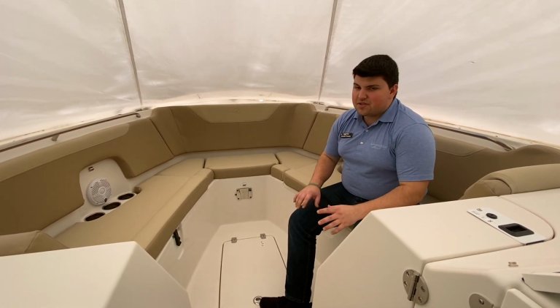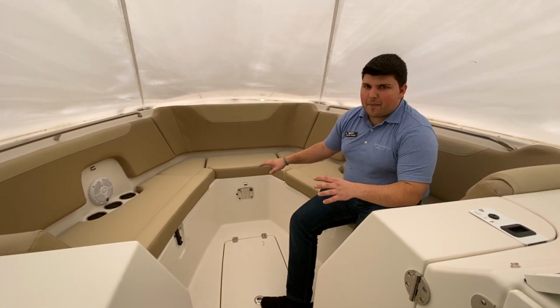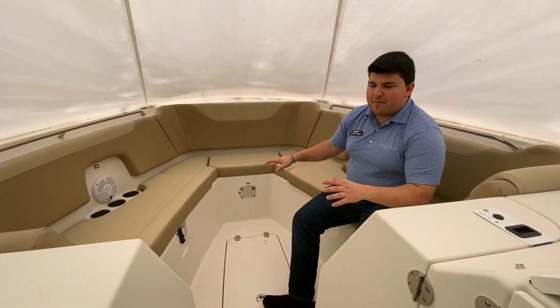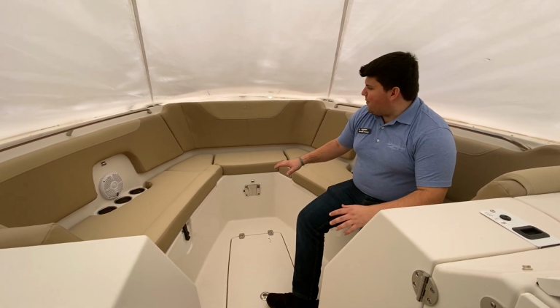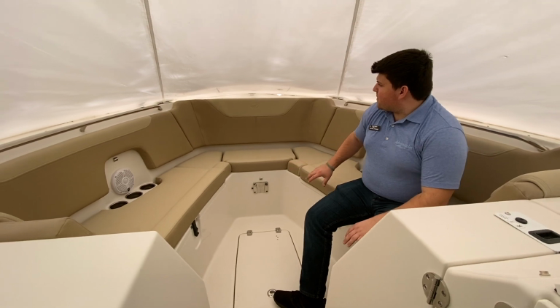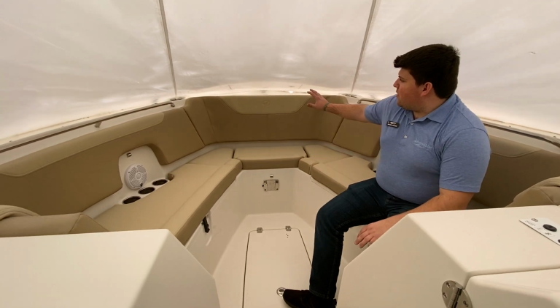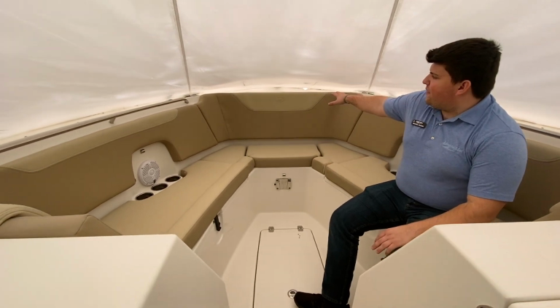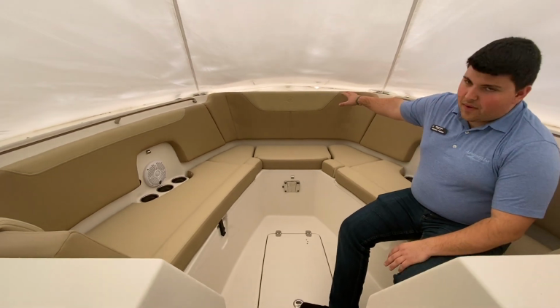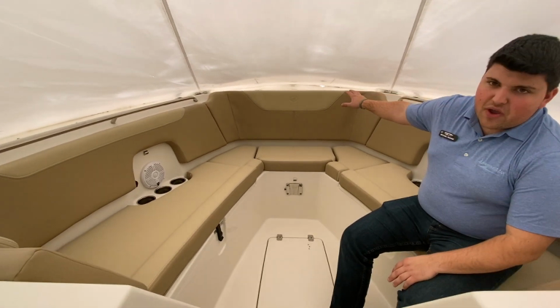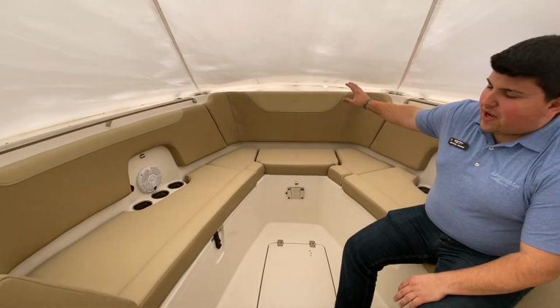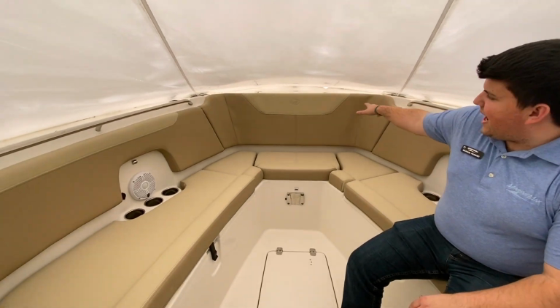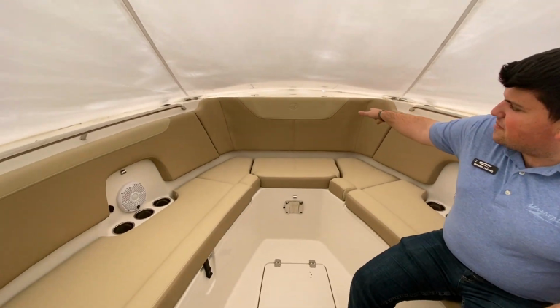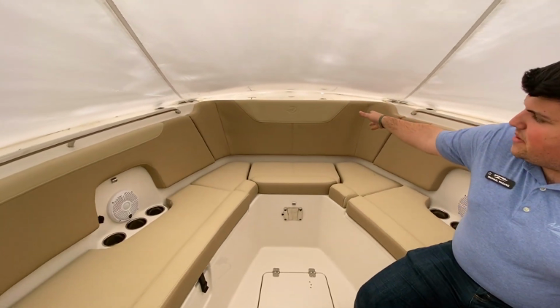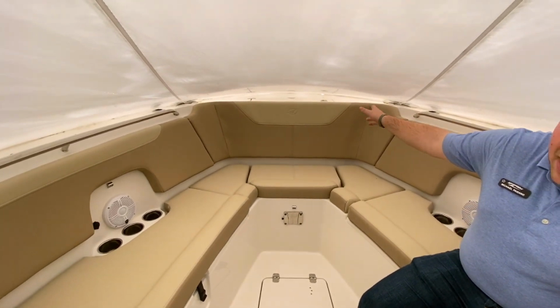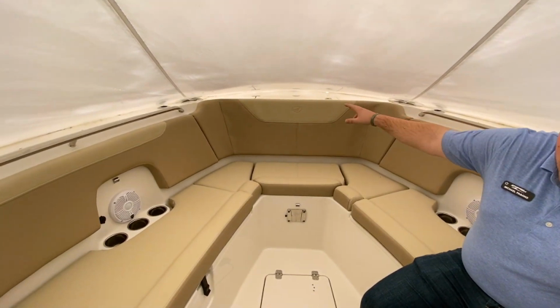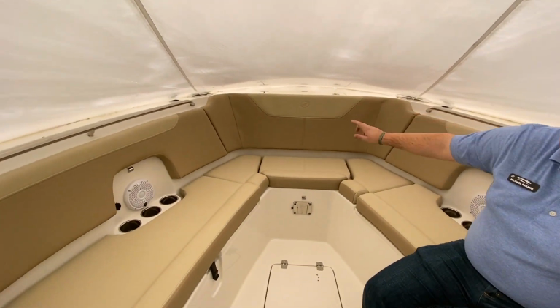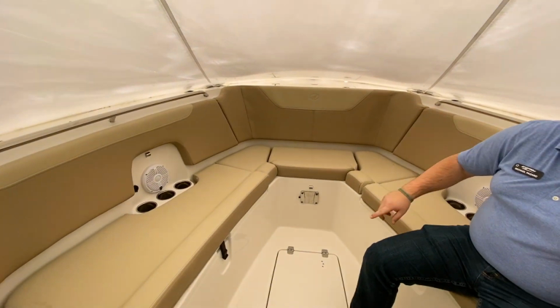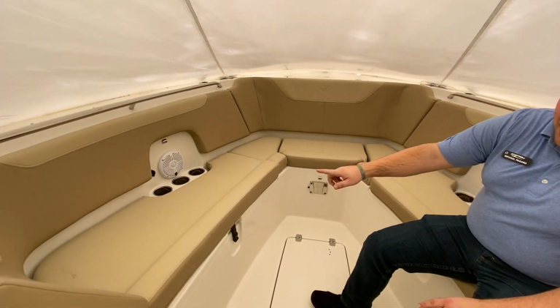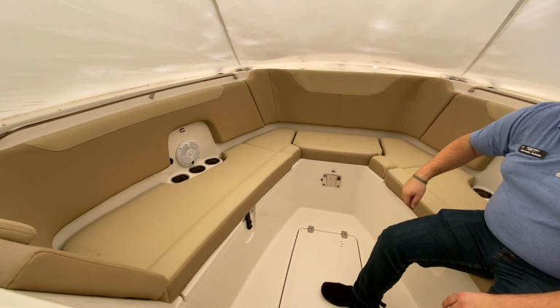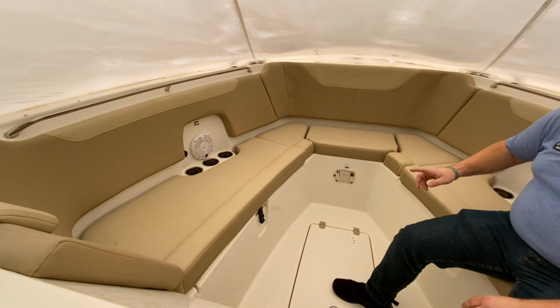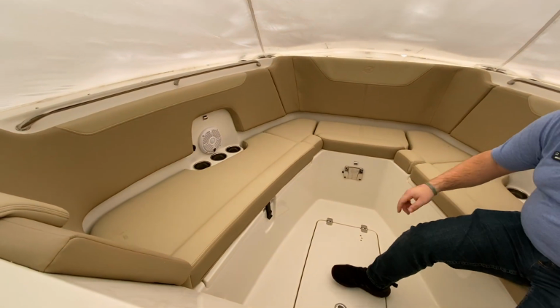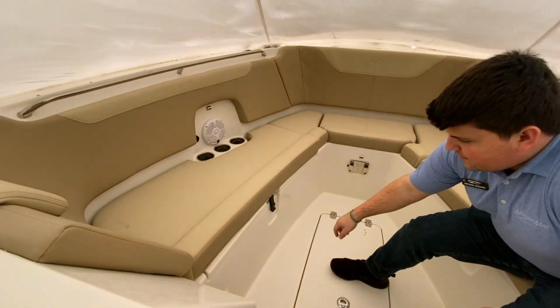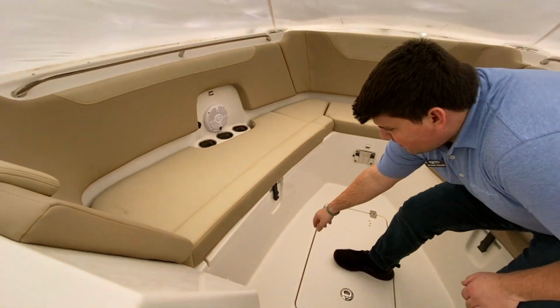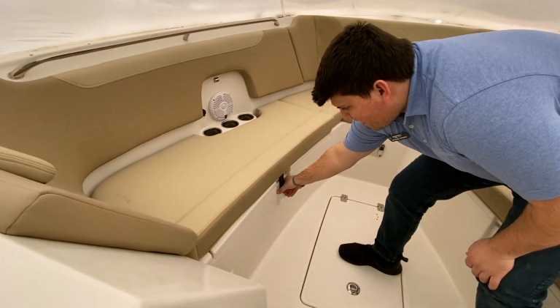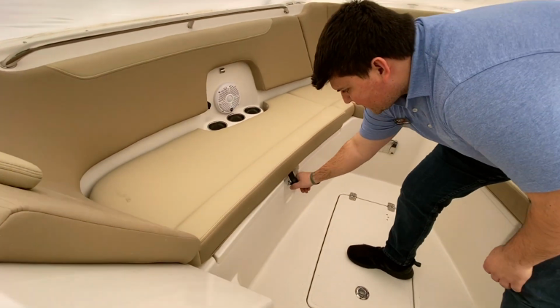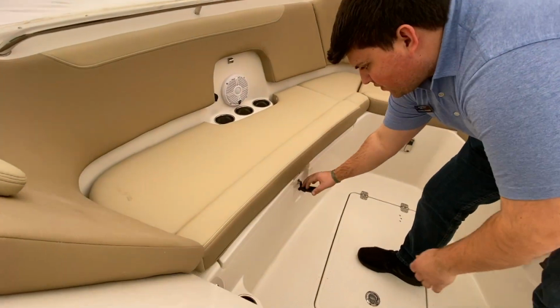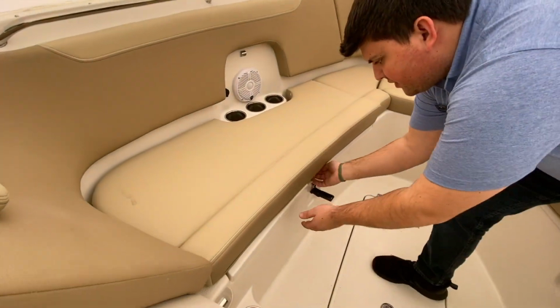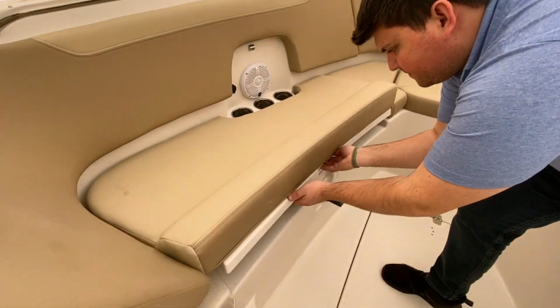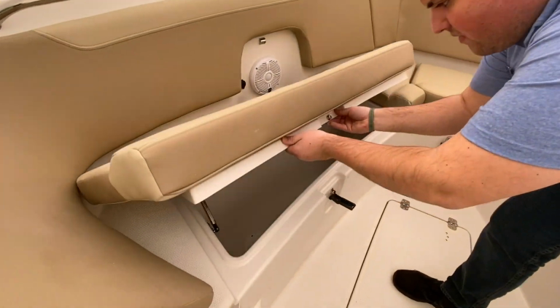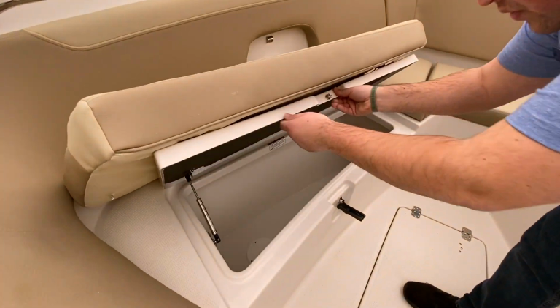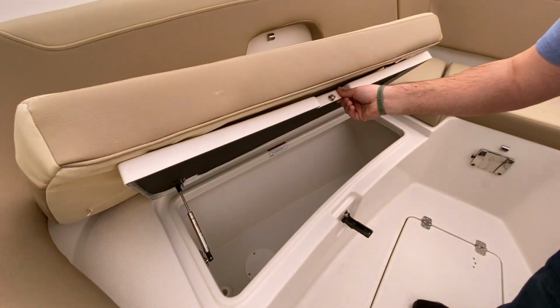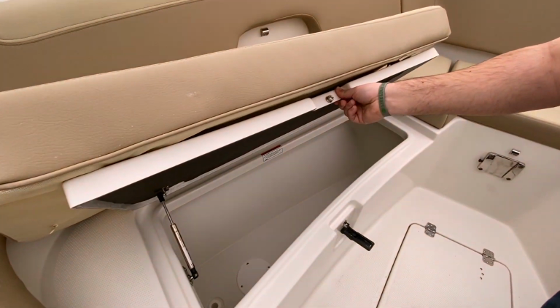Starting up here in the bow, all the way forward, you have a nice access compartment to the anchor locker. Below each port and starboard seat, you have insulated storage with overboard drains.